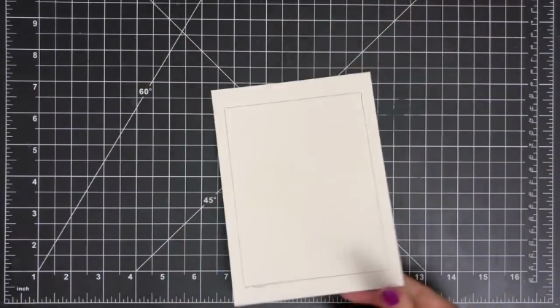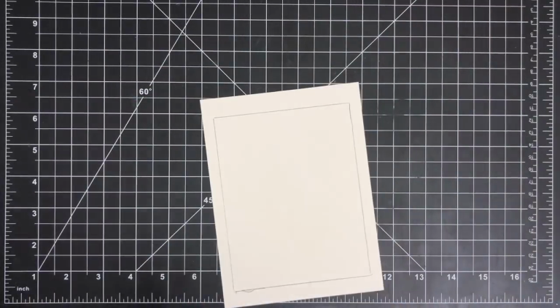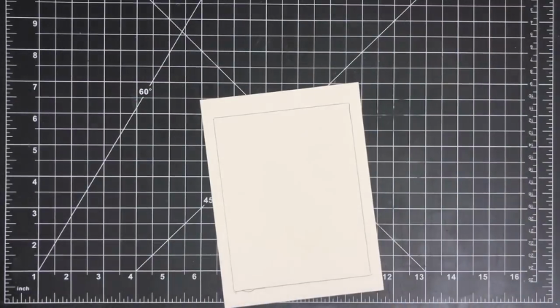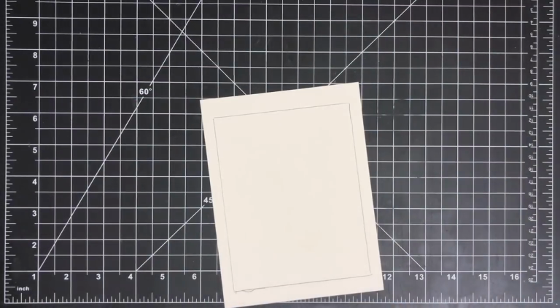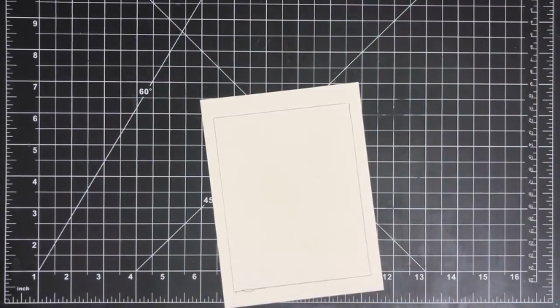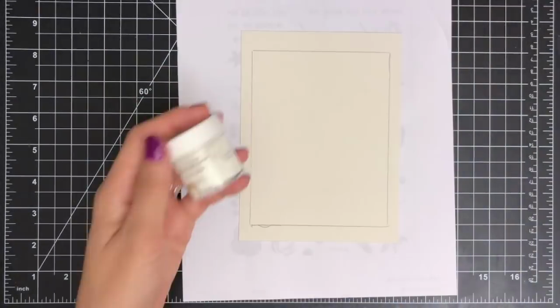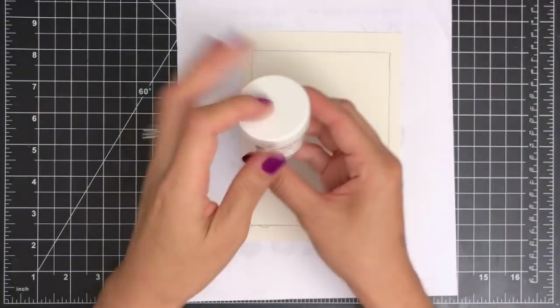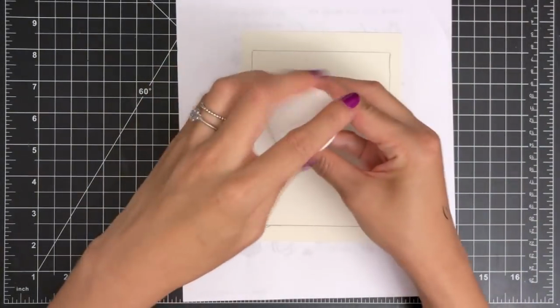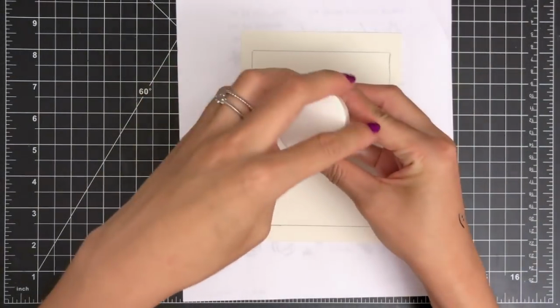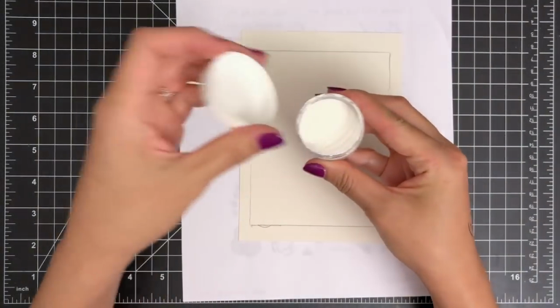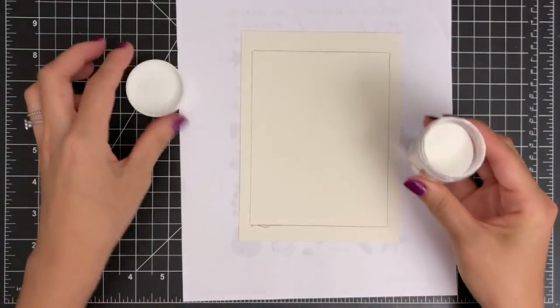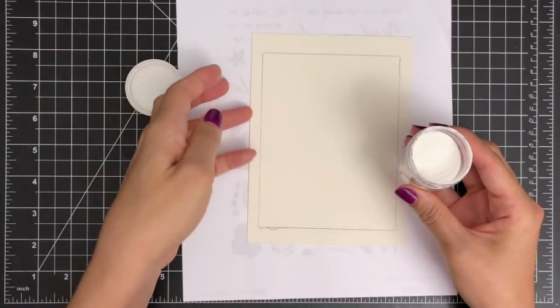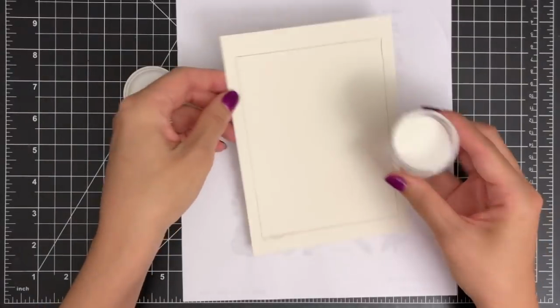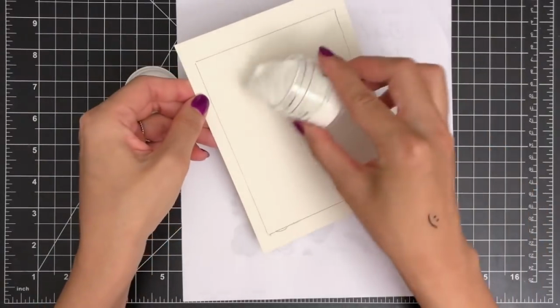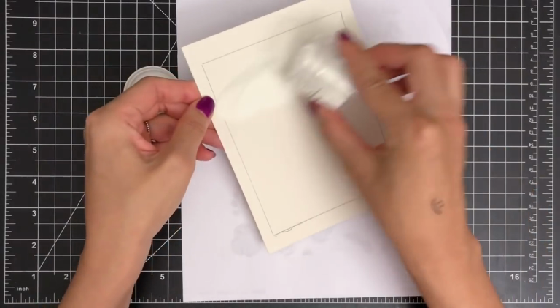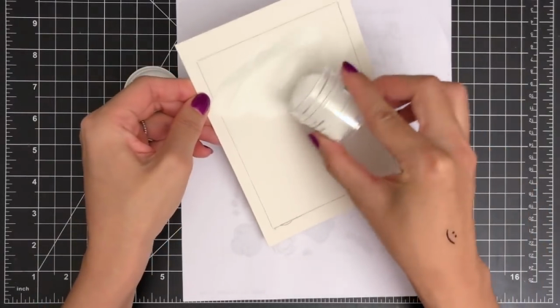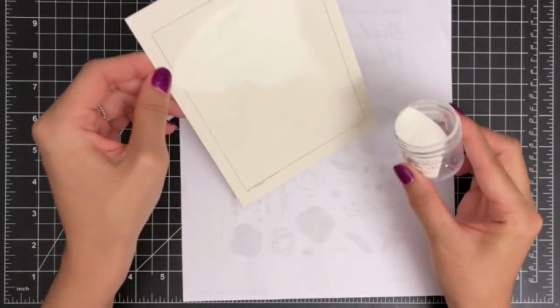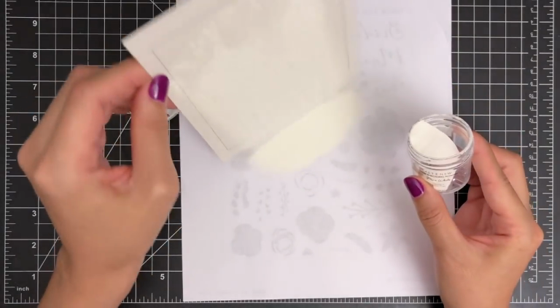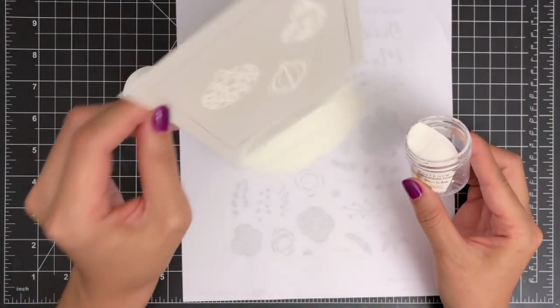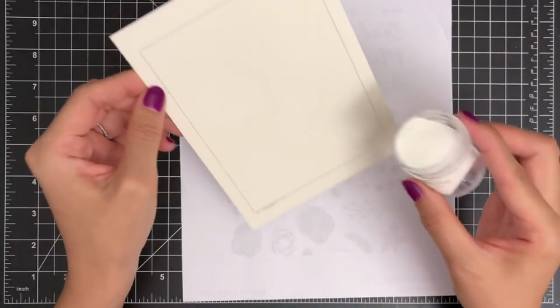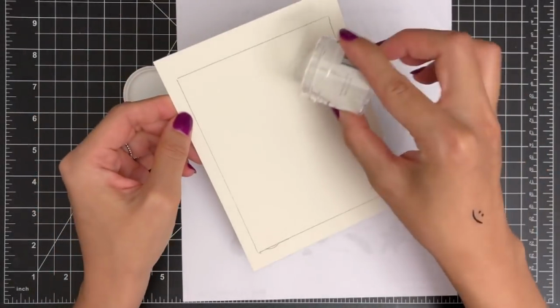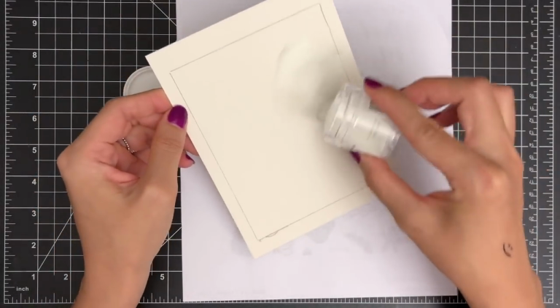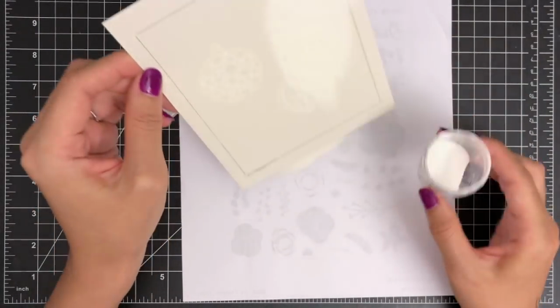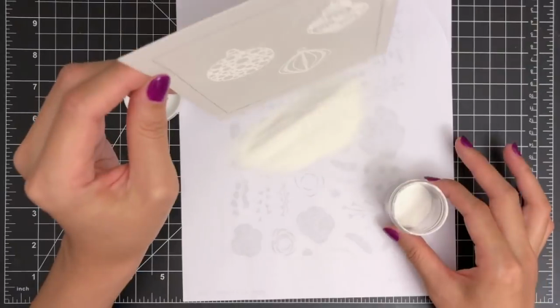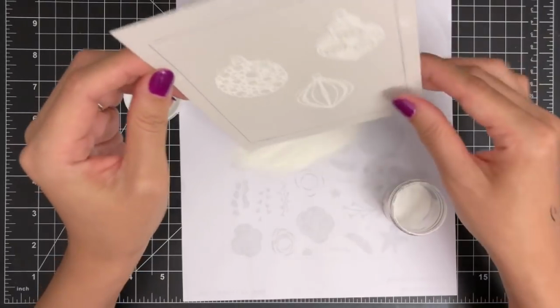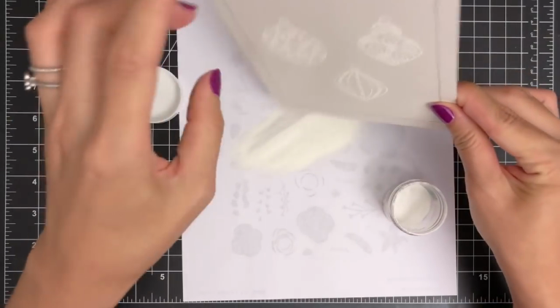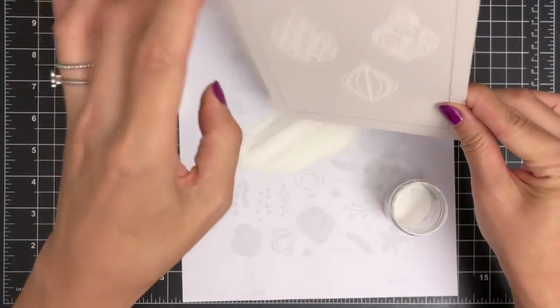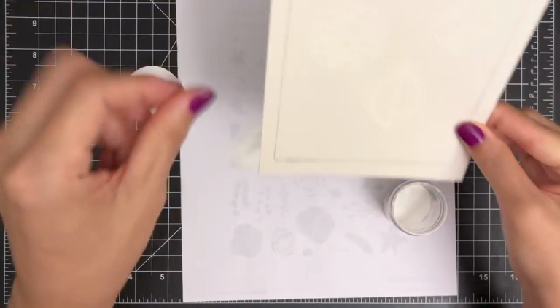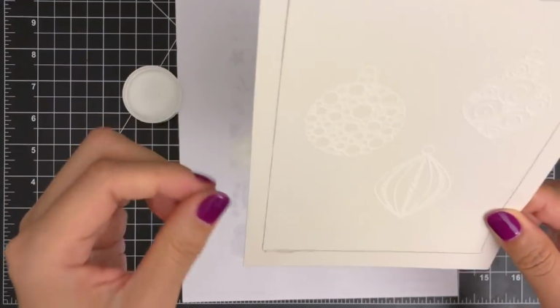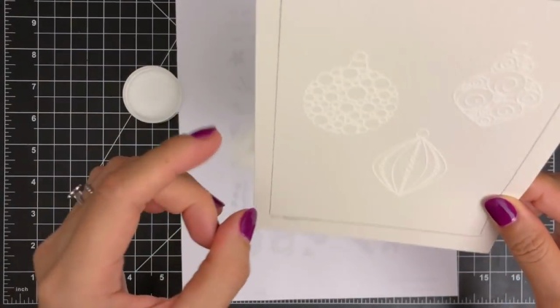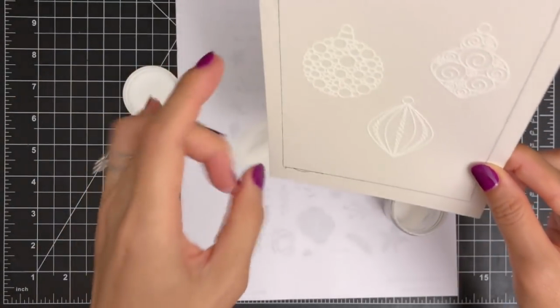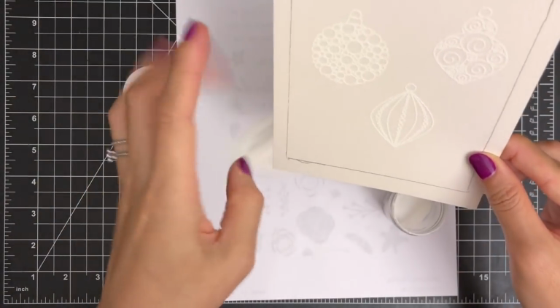Since I'm stamping on the watercolor paper, it's hard to get clean embossed images because of the texture on the watercolor paper. So I'm making sure that I transfer my images well on the paper by pressing the Misty door hard with even pressure. While the ink is still wet, I'm going to sprinkle some Altenew Pure White embossing powder over the images and tap the excess powder off my paper. Then I heat set my ornaments with a heat tool until they are completely melted.